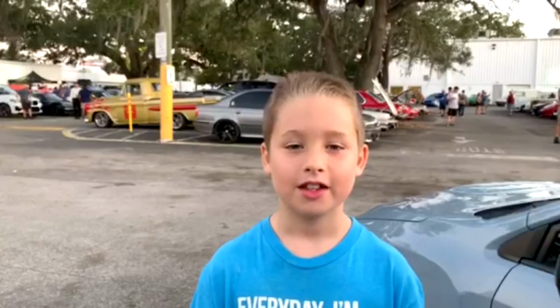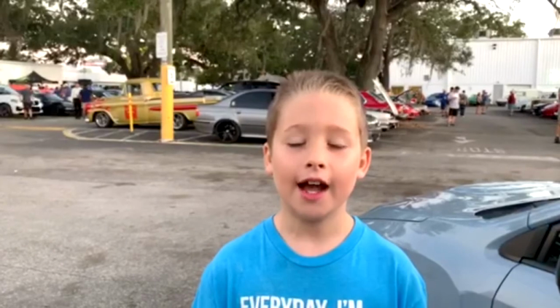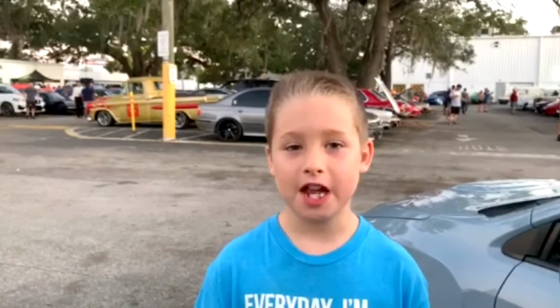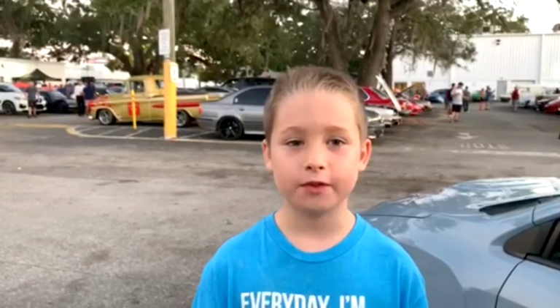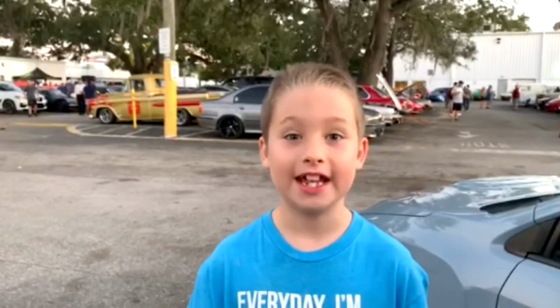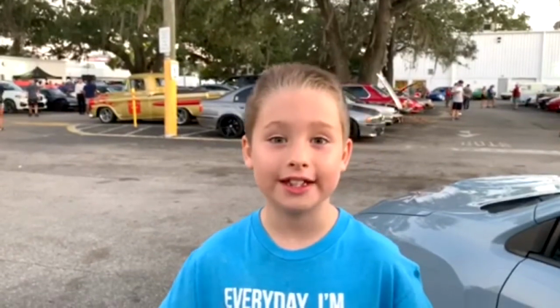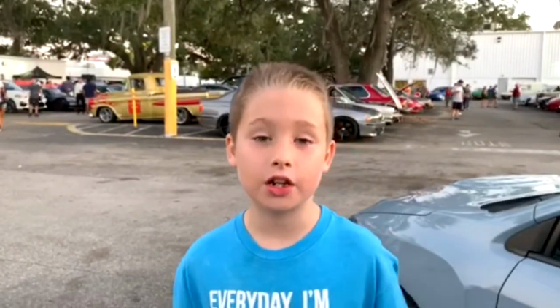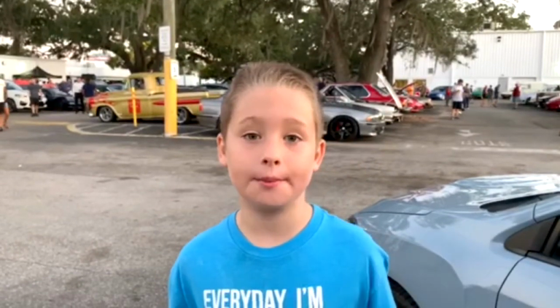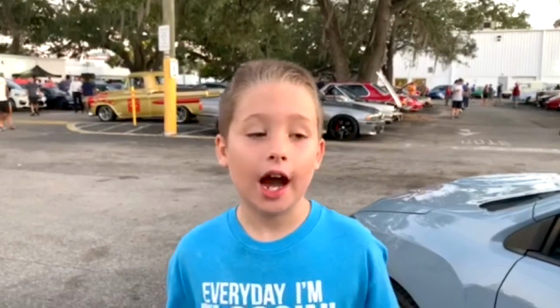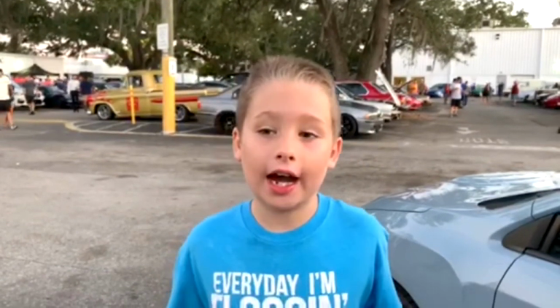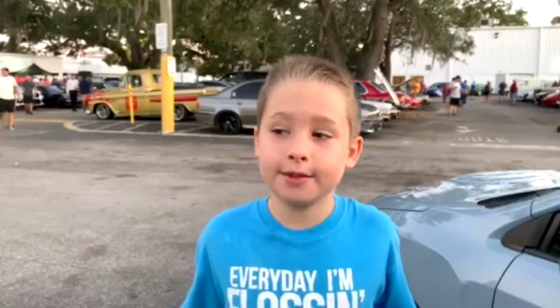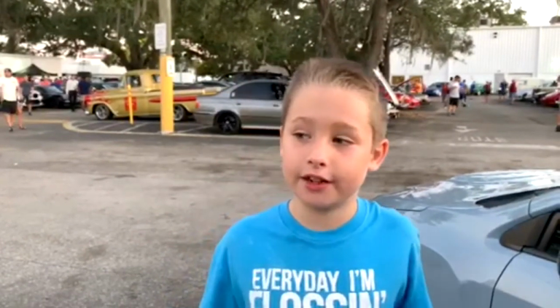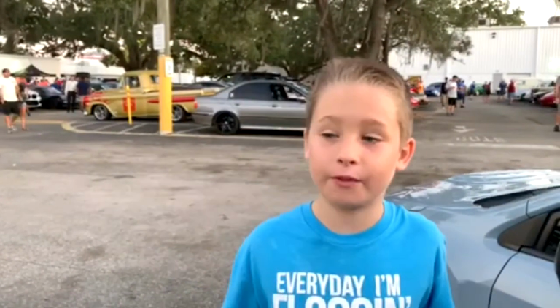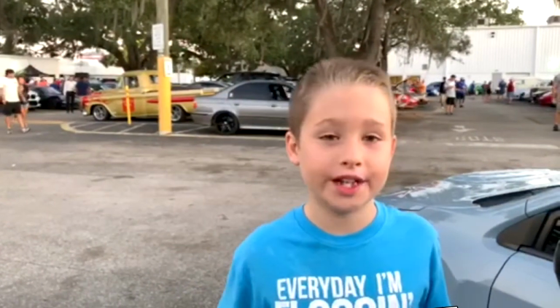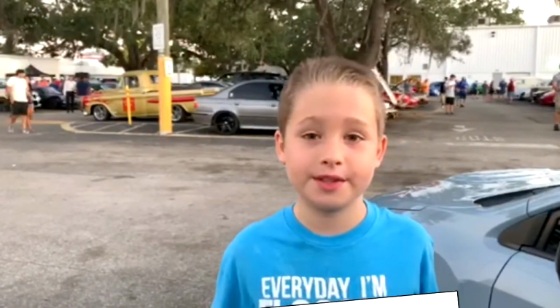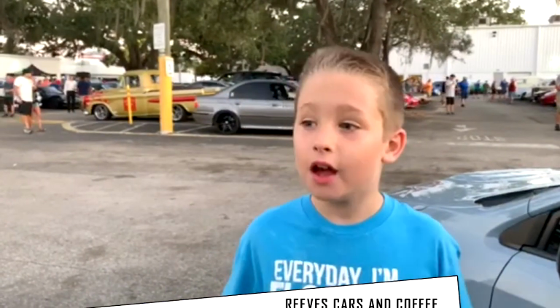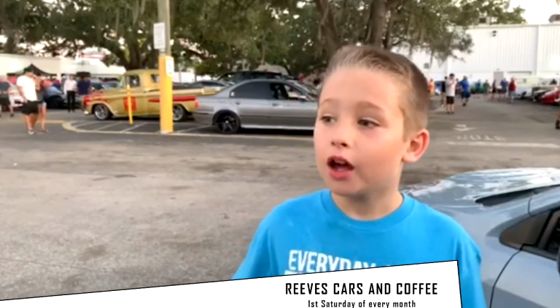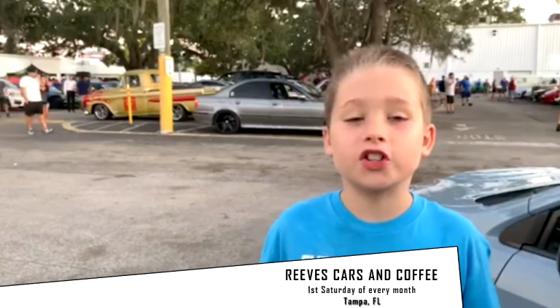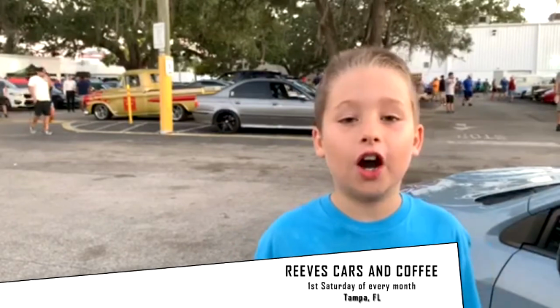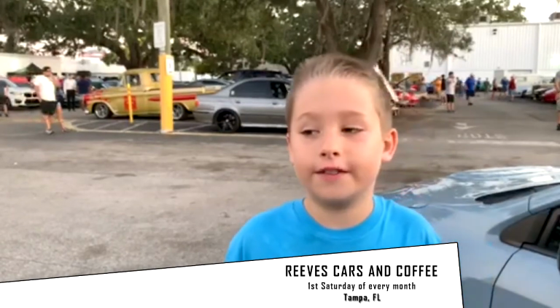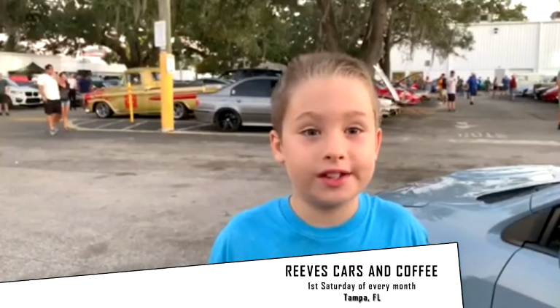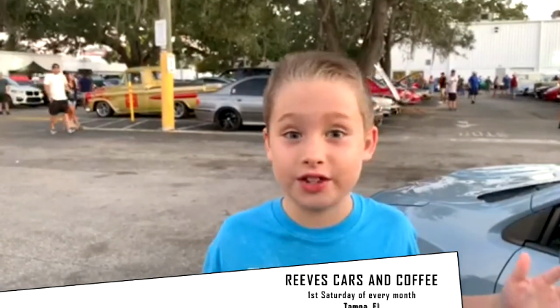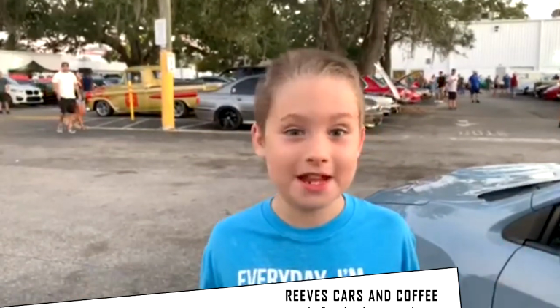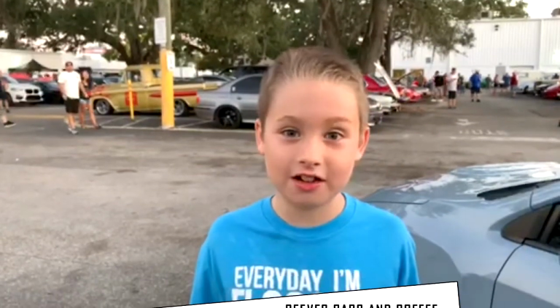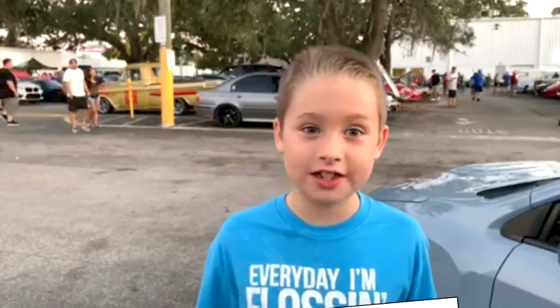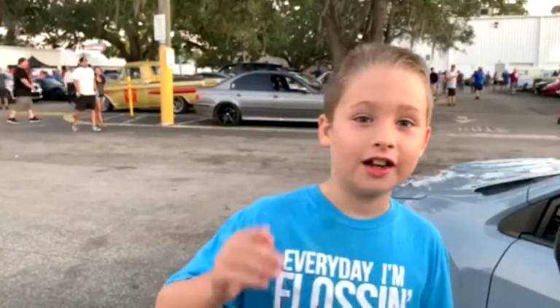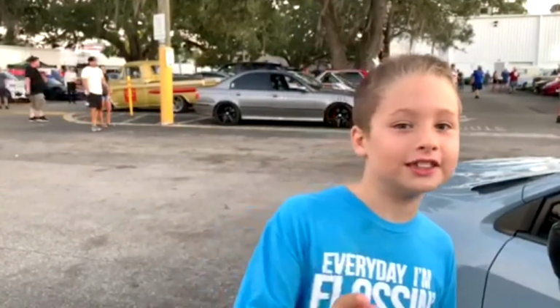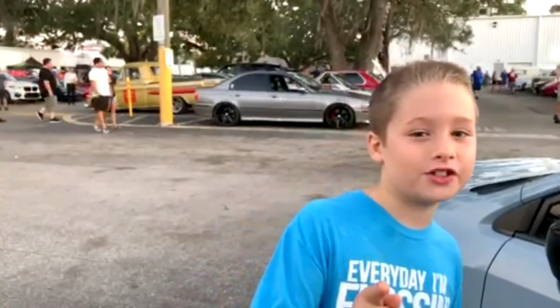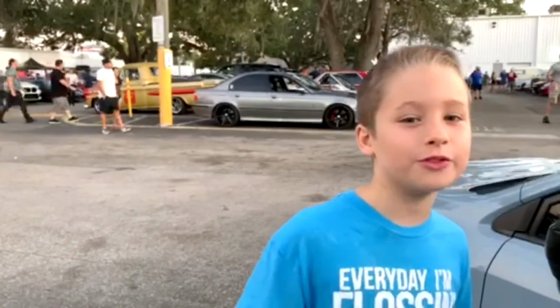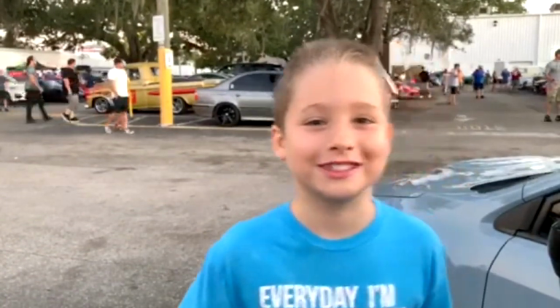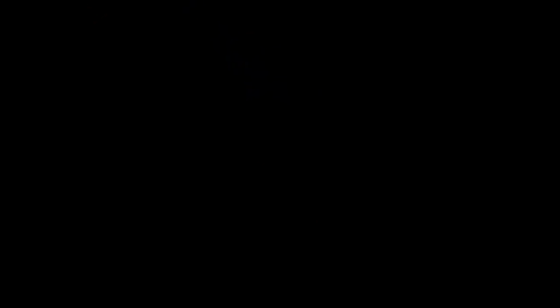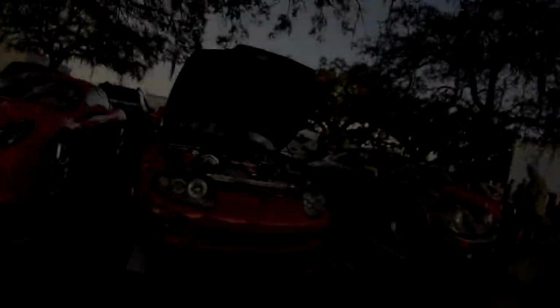Hi, I'm Jackson from GetGoingKid.com. I am here at Reeves Cars and Coffee. There are some amazing cars here. Let's get the show on the road.